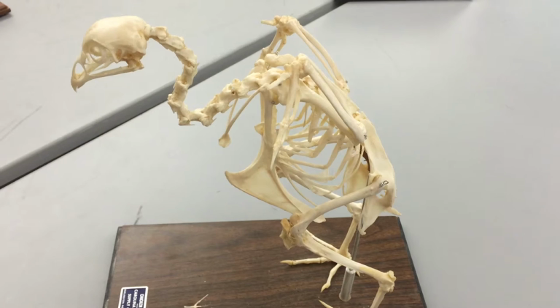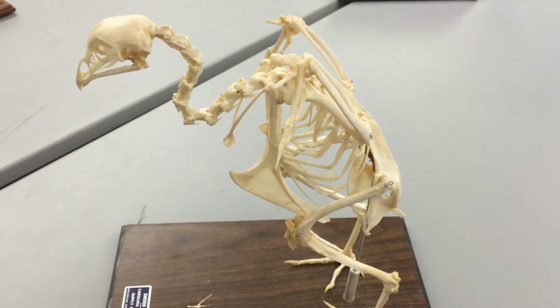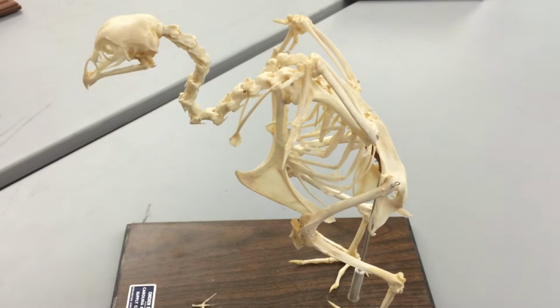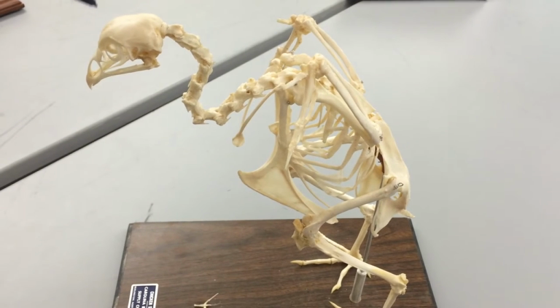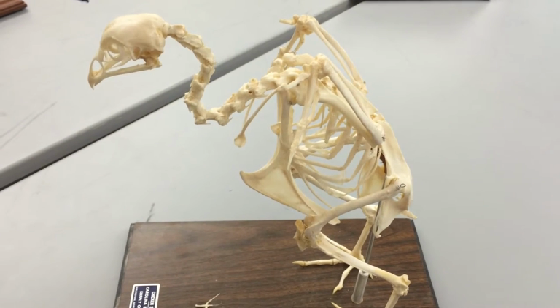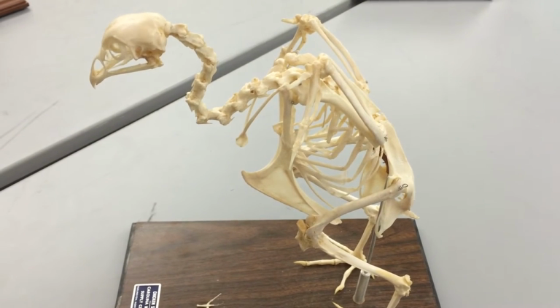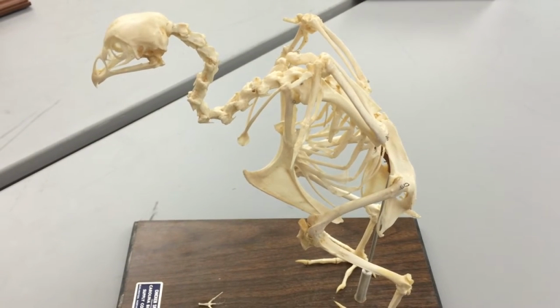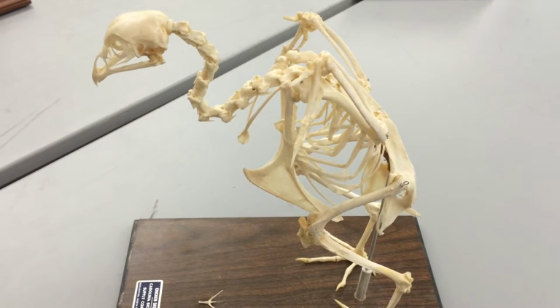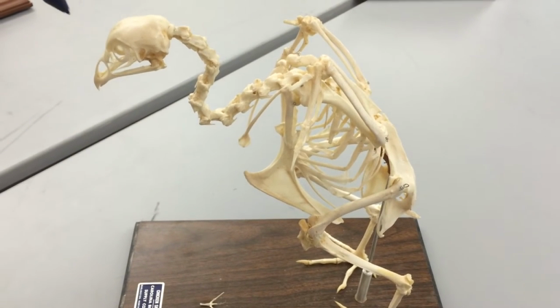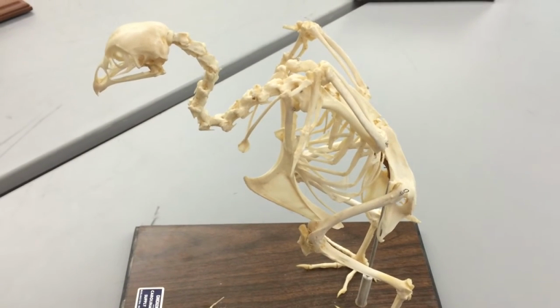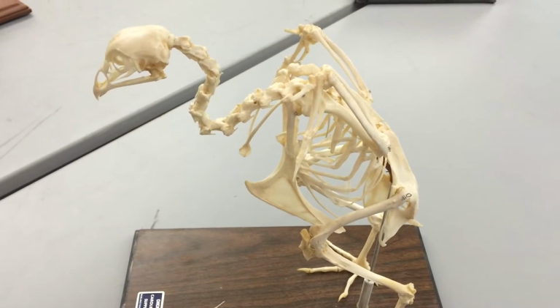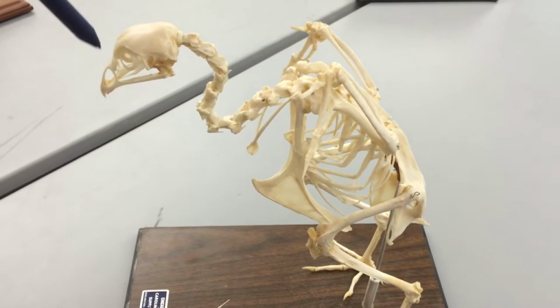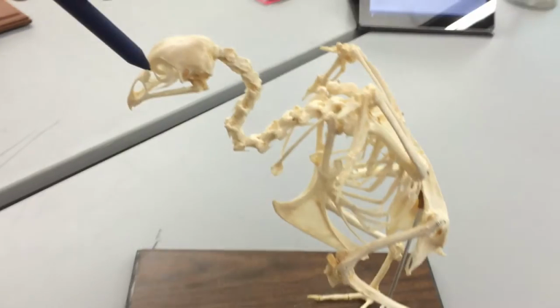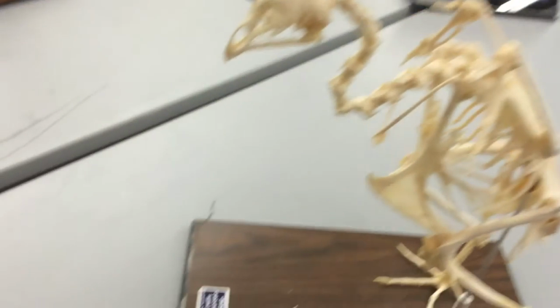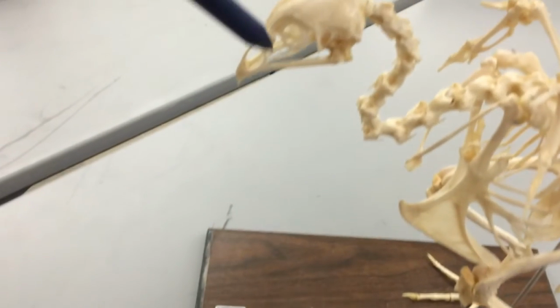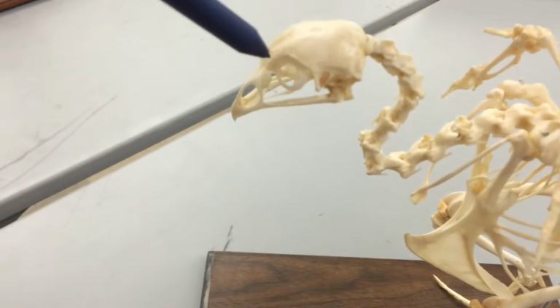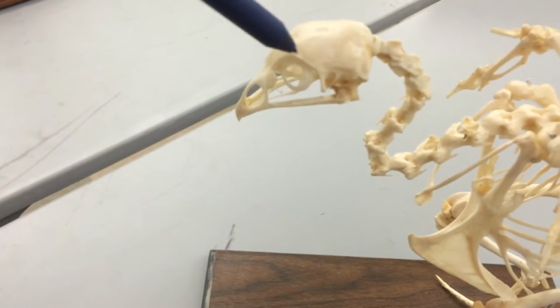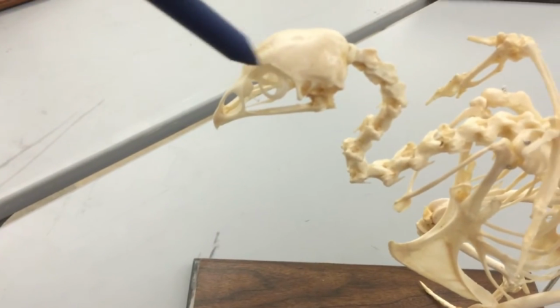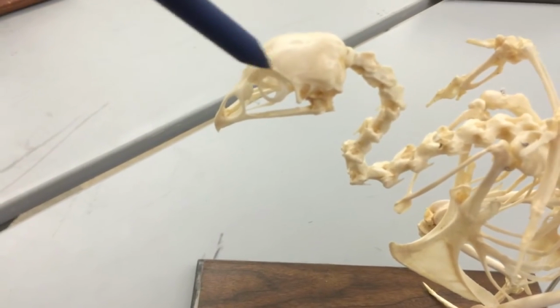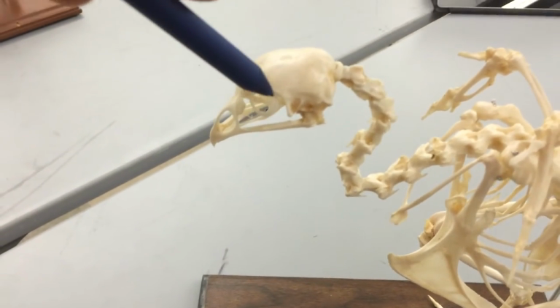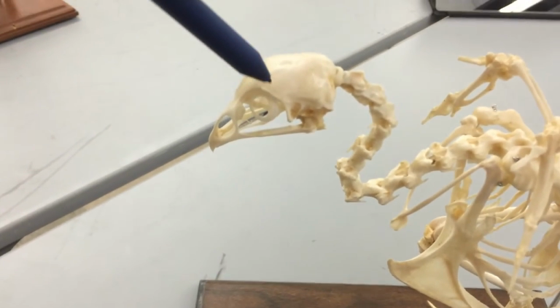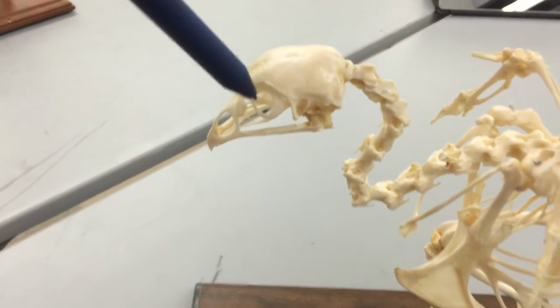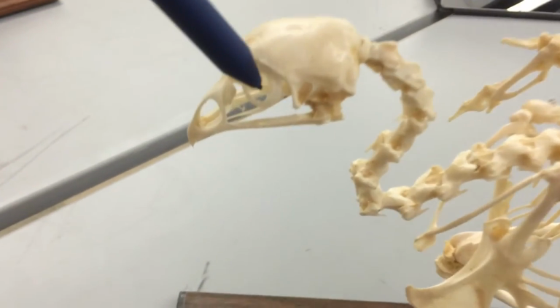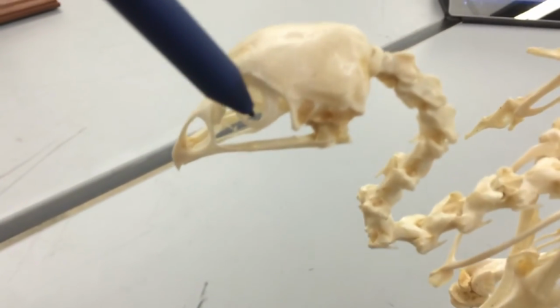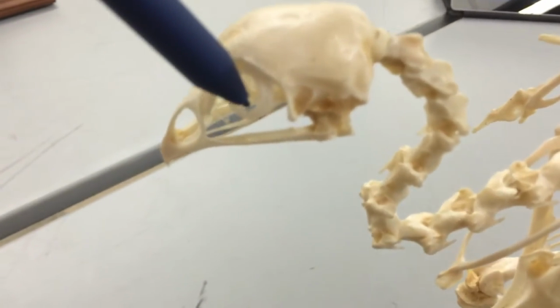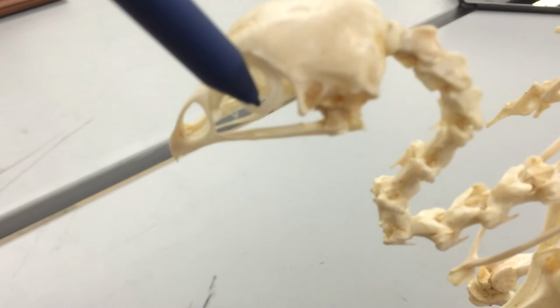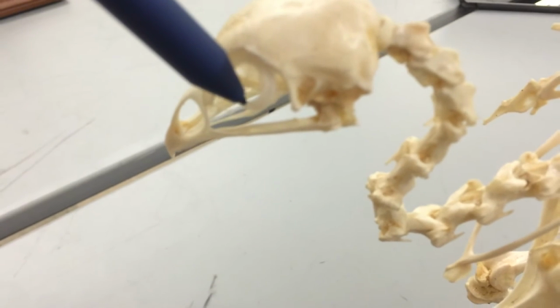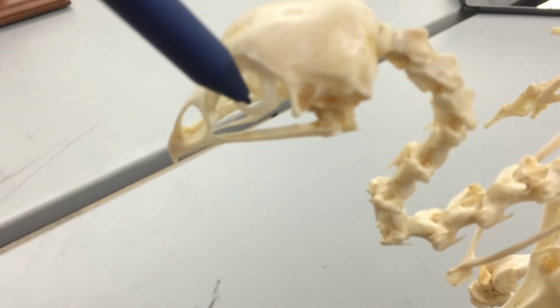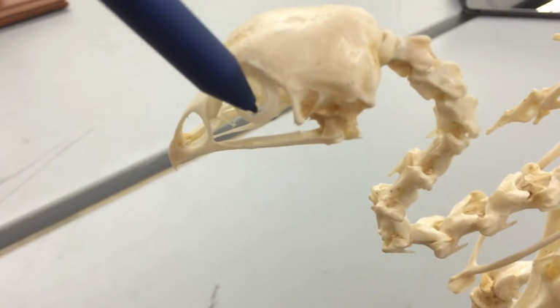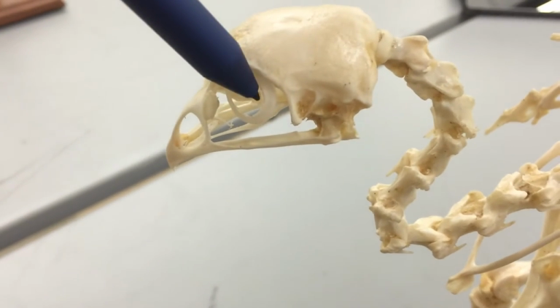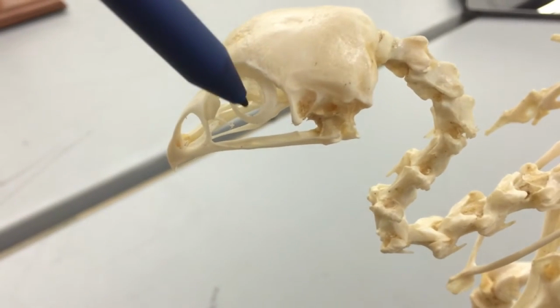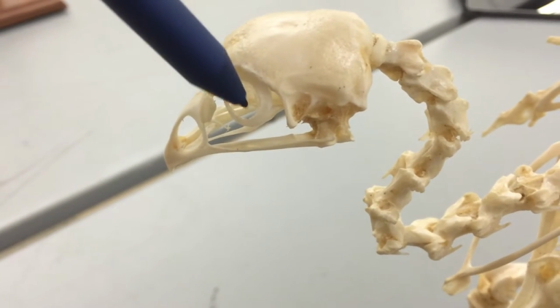Looking at the bird — this is going to be true for all birds, but this is a chicken in particular. First we're going to look at the eye here. This whole socket is called the orbit. Specifically, this little ring is called the sclerotic bone, or the sclerotic ring.